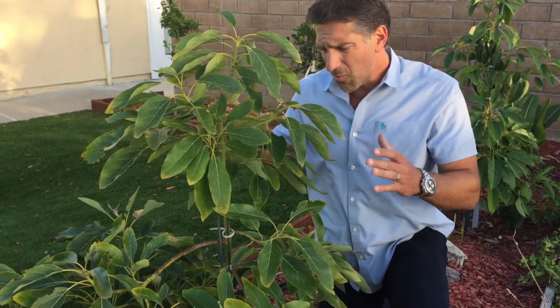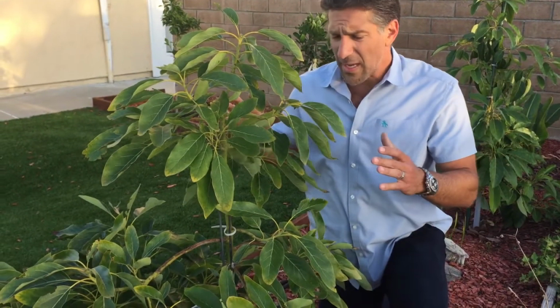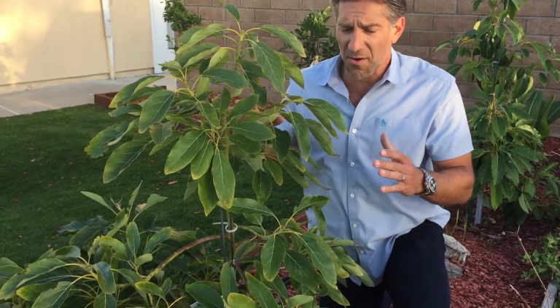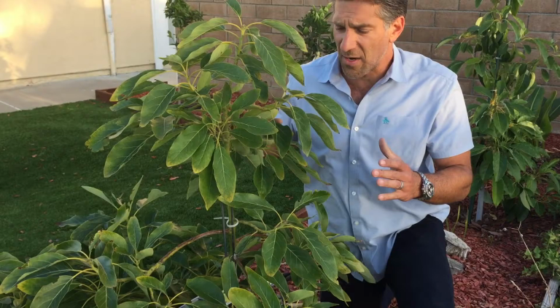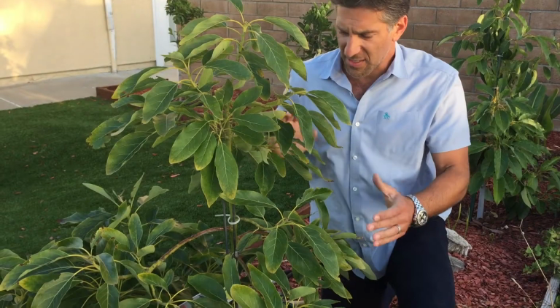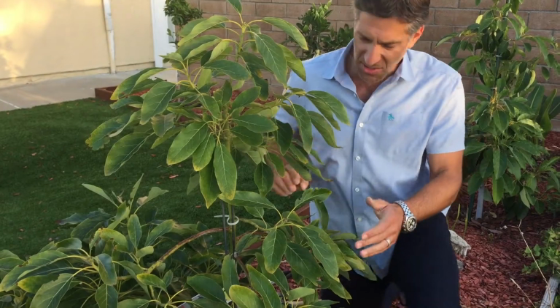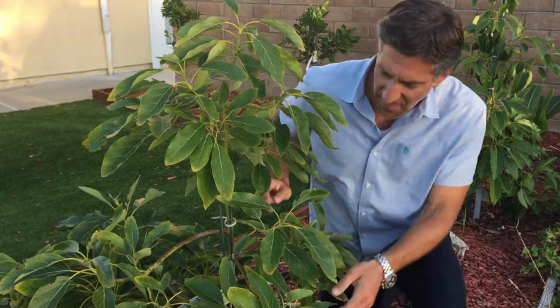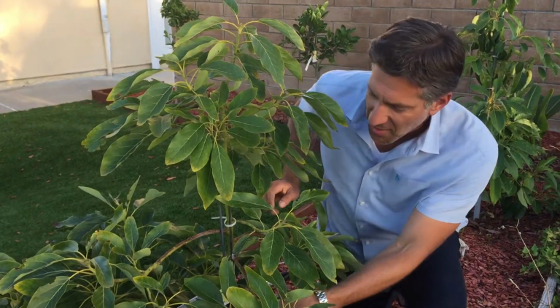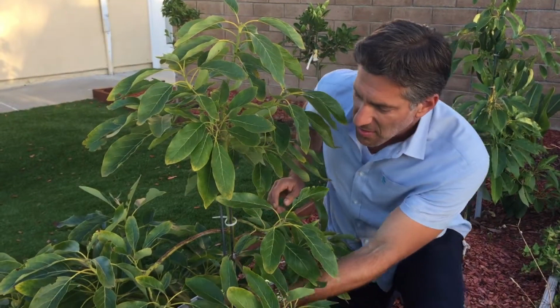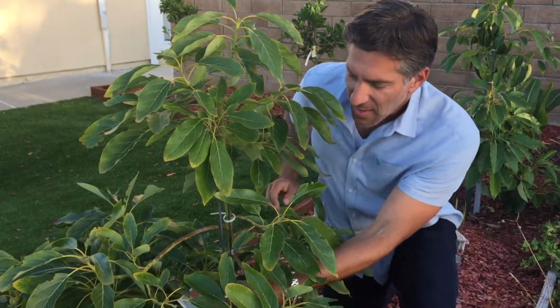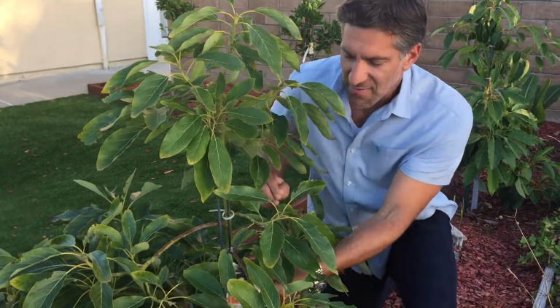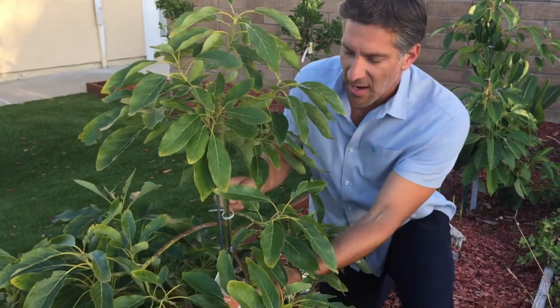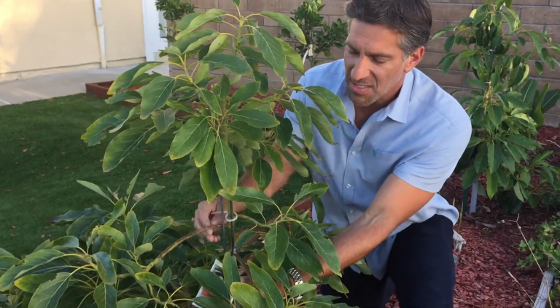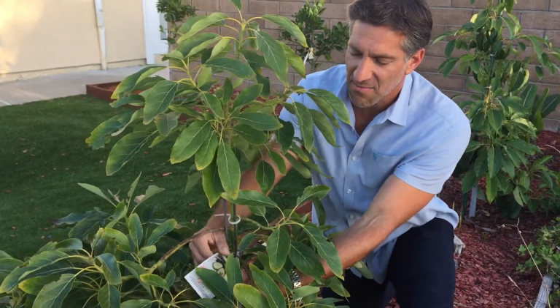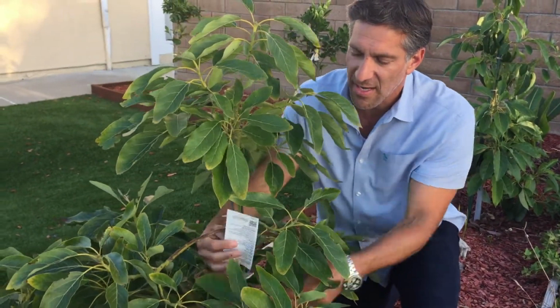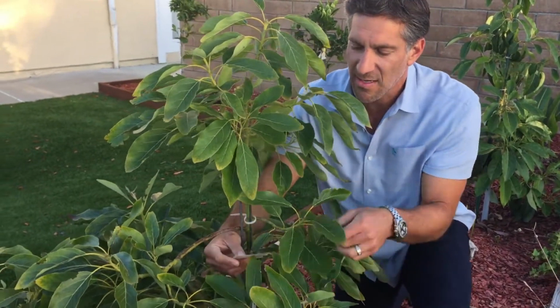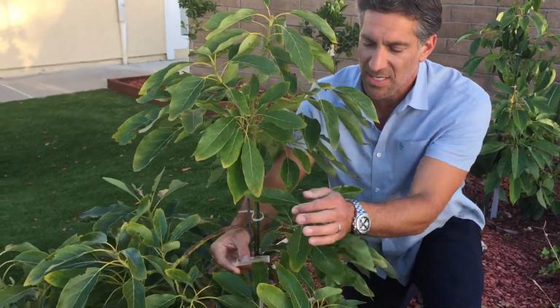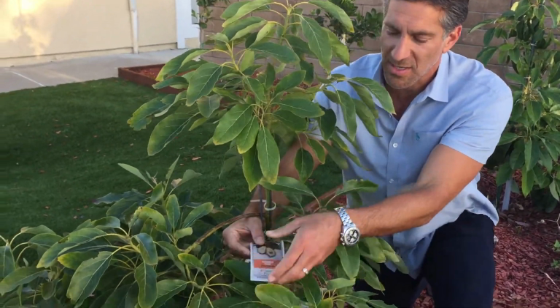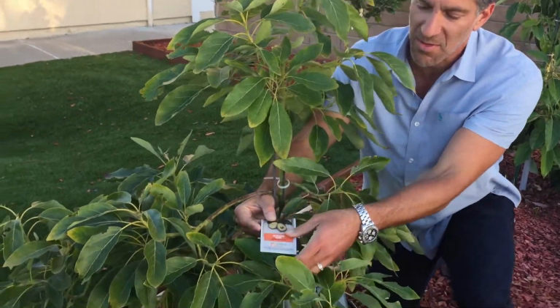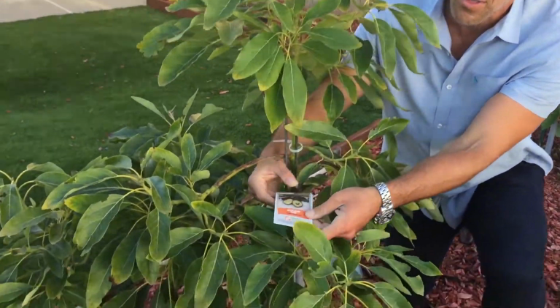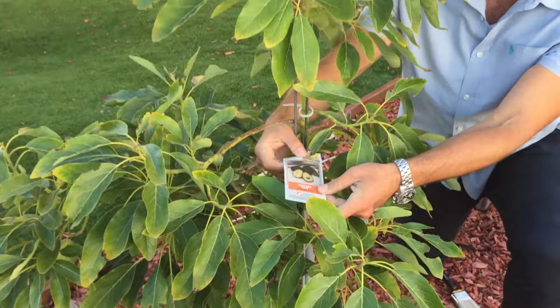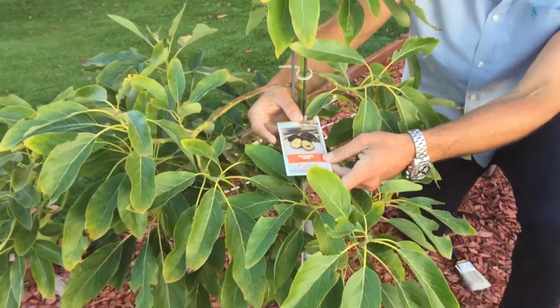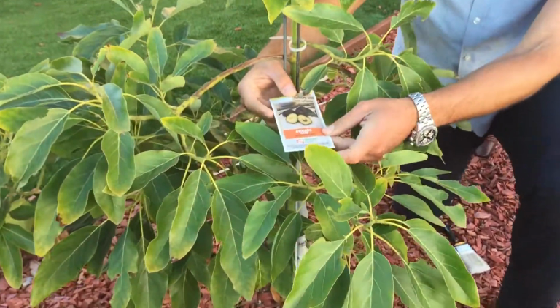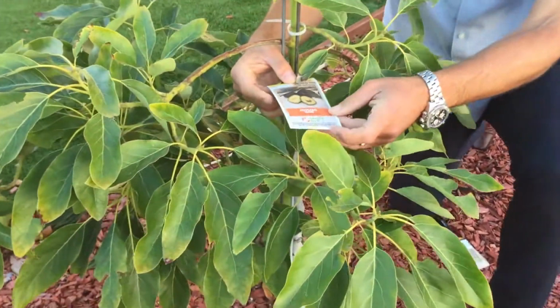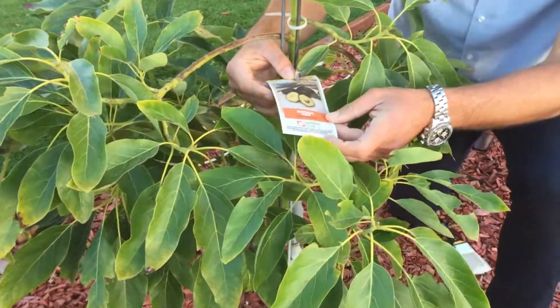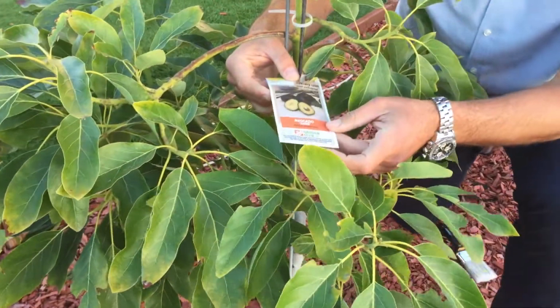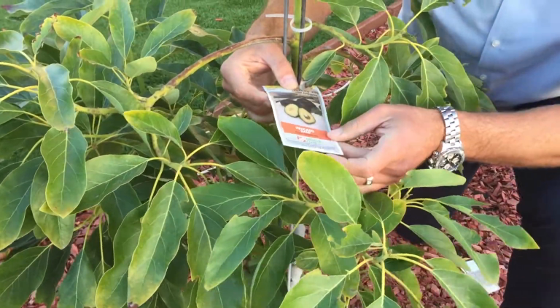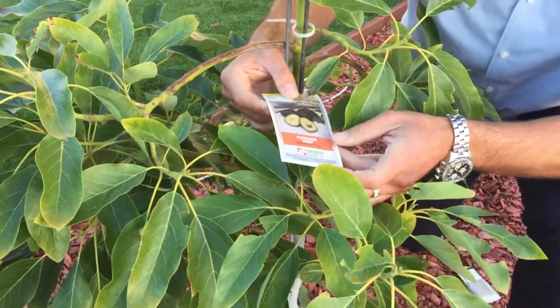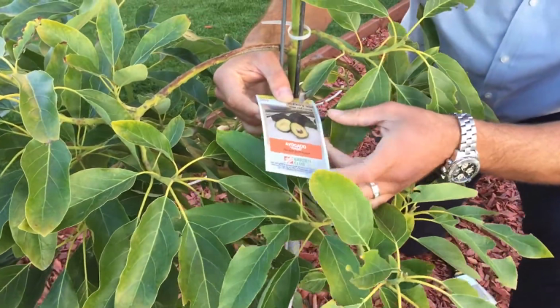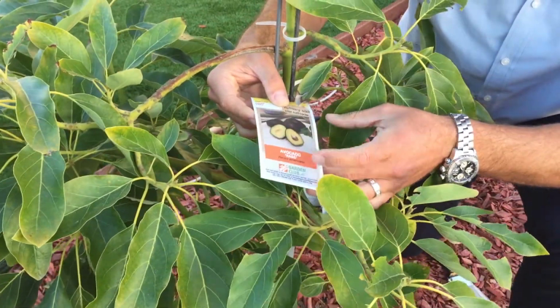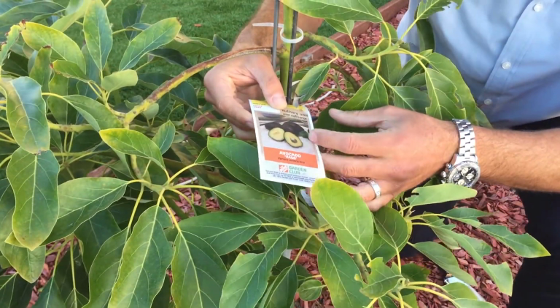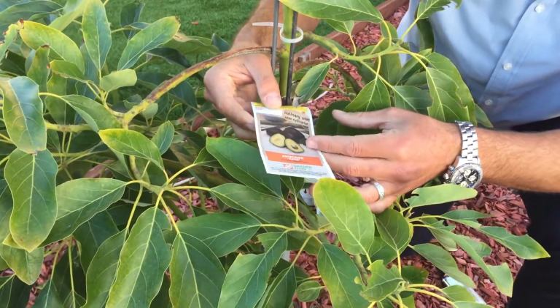What we have here in front of us is actually an avocado of the Haas variety. Here's actually a label — if you want to zoom in and take a look, it says Haas avocado.